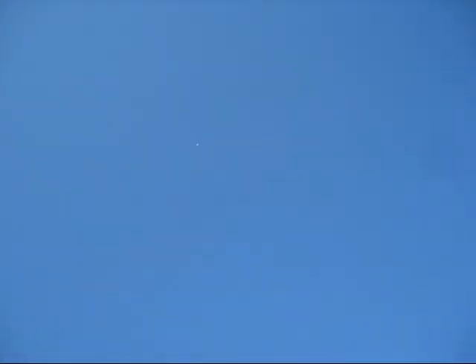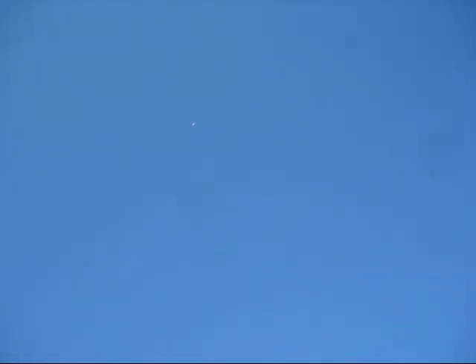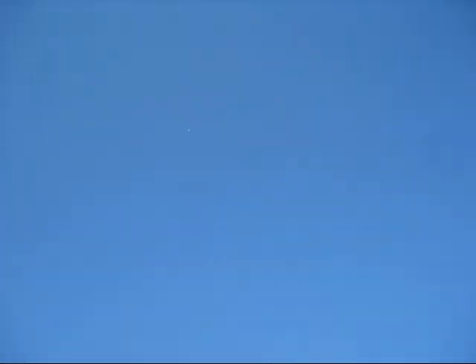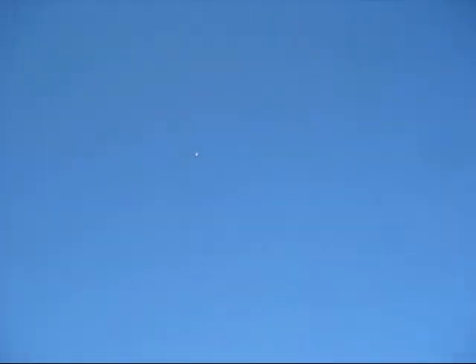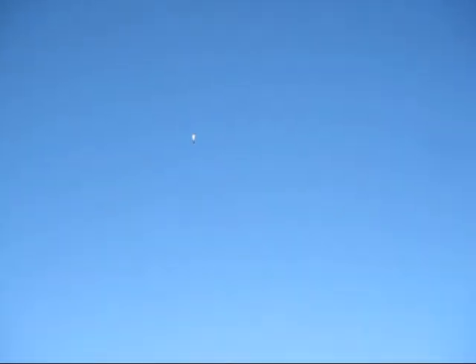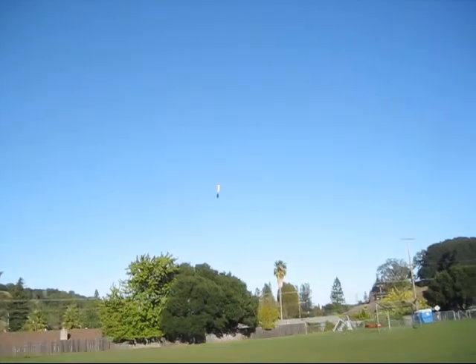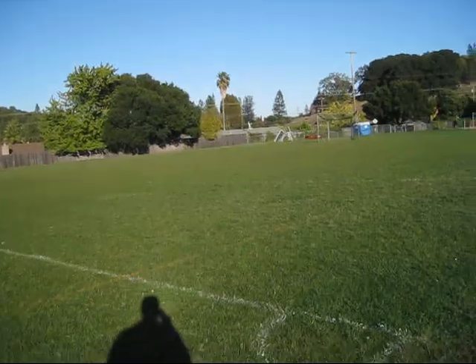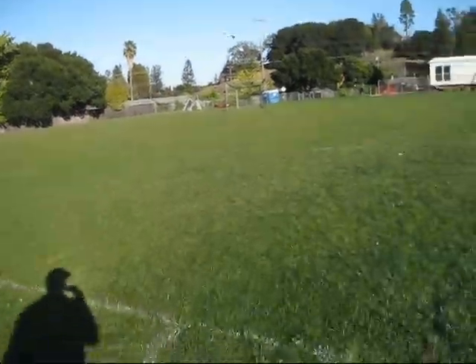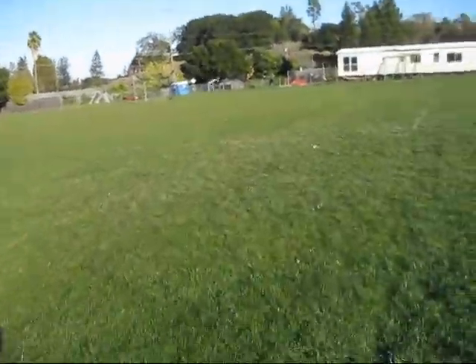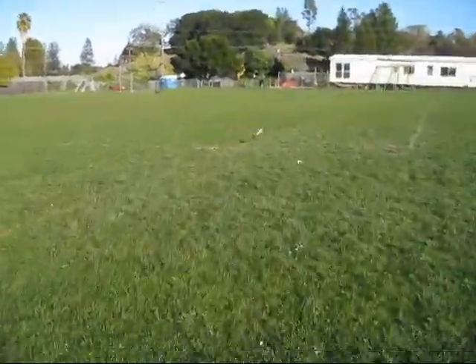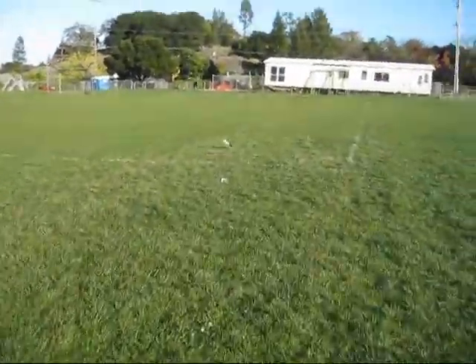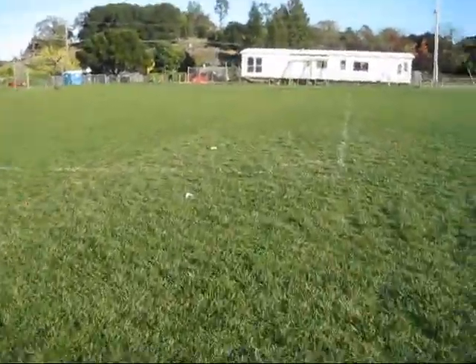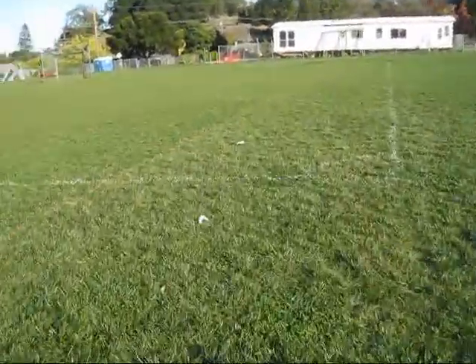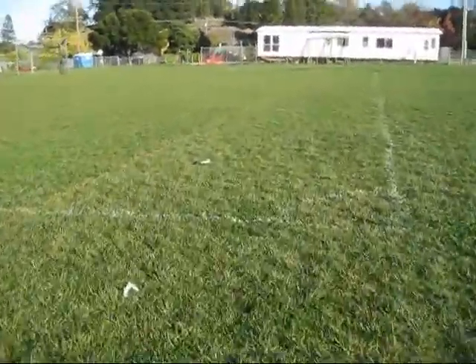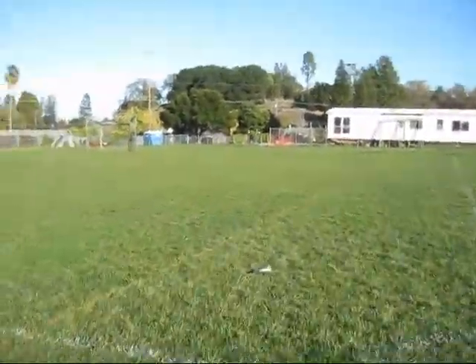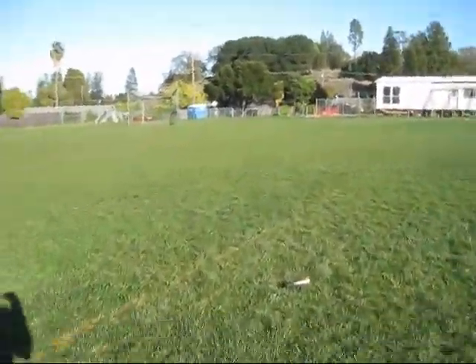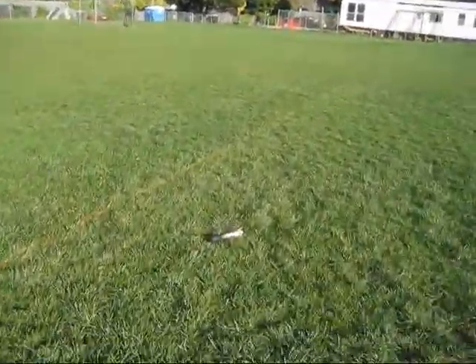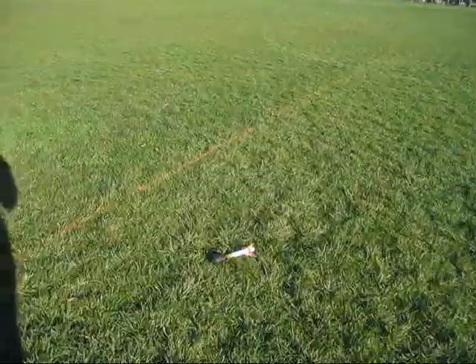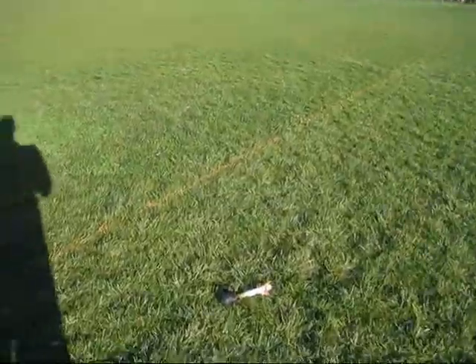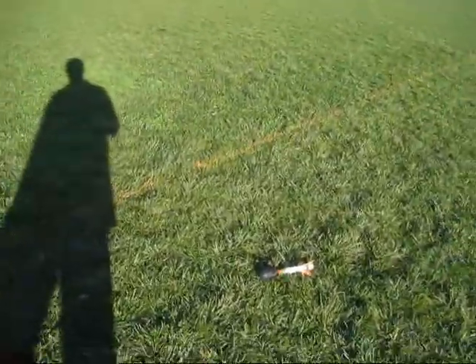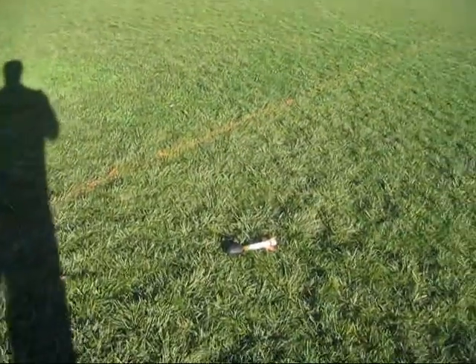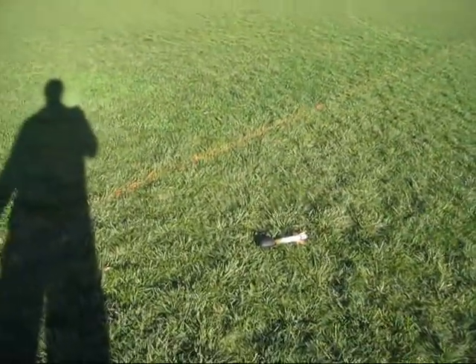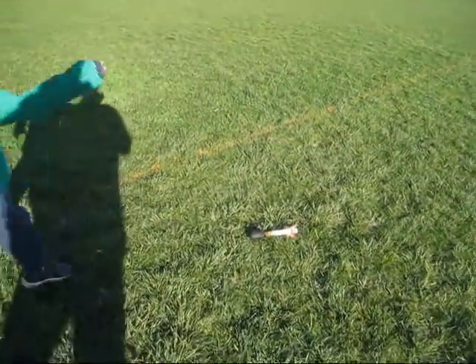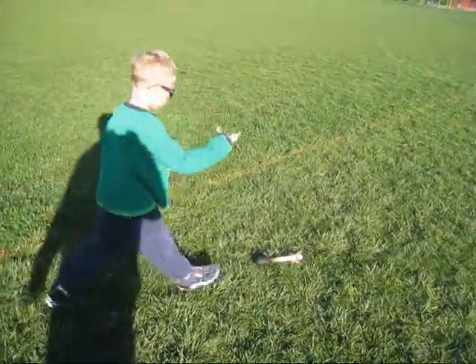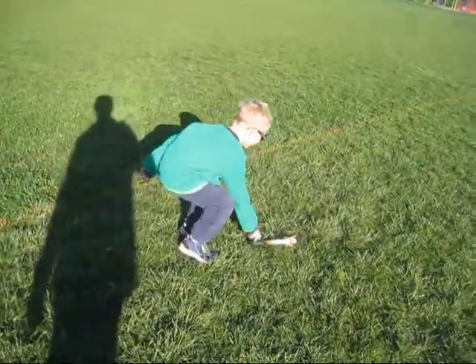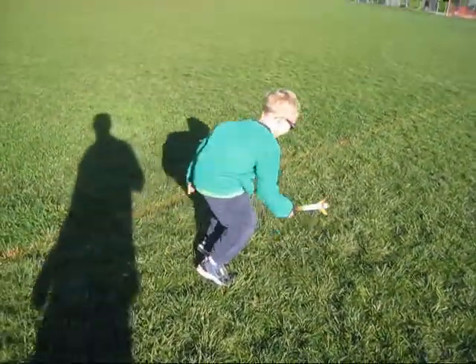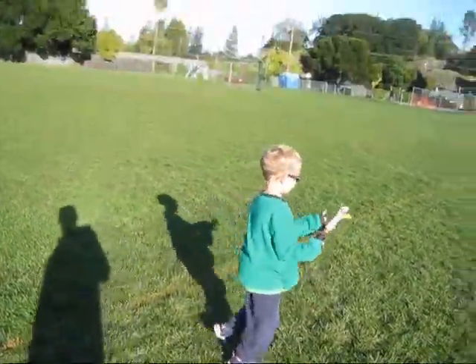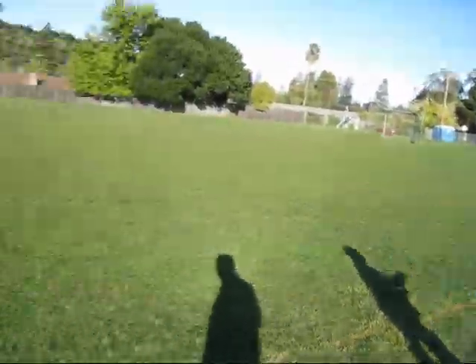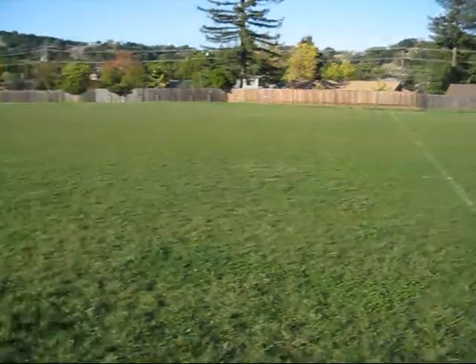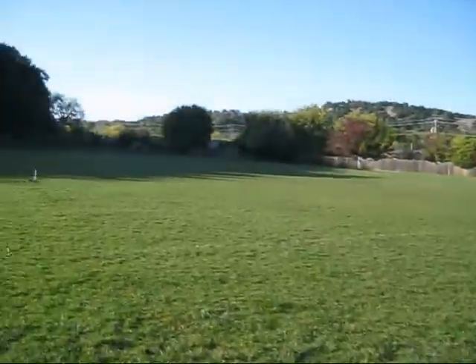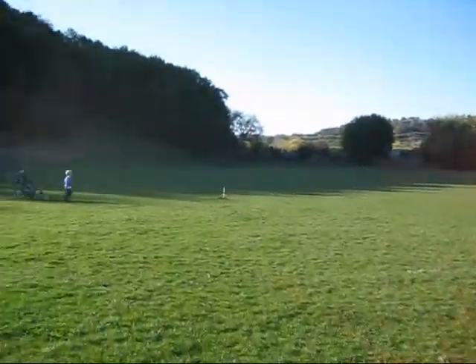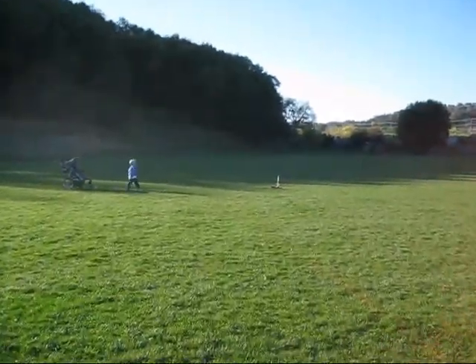There it goes! You can take it, Lukas. Was that high up? Oh yeah, very high up.